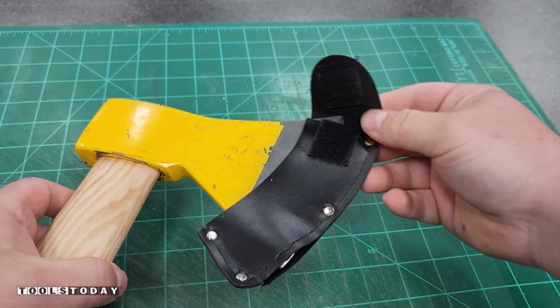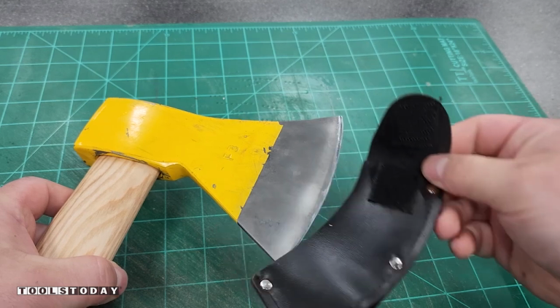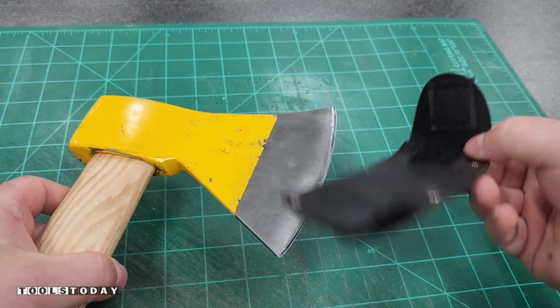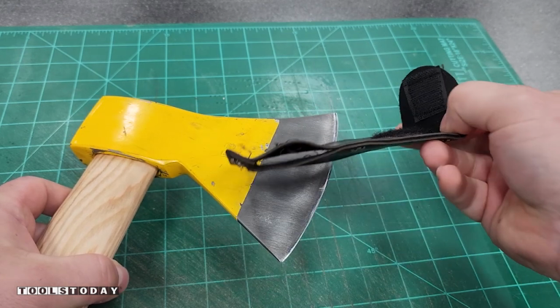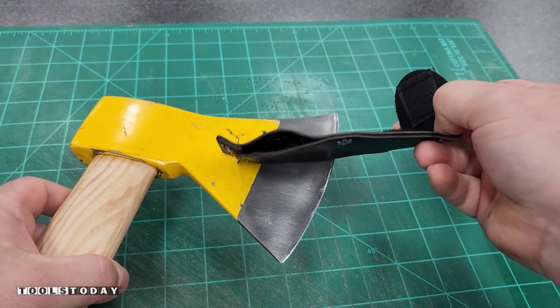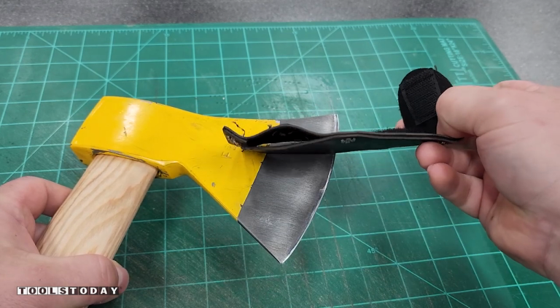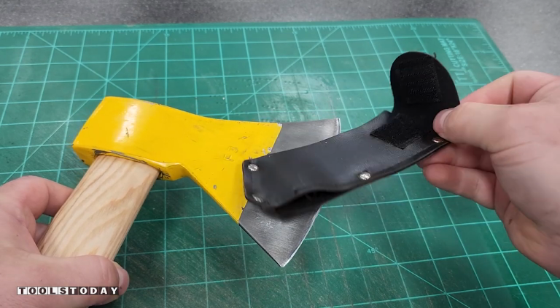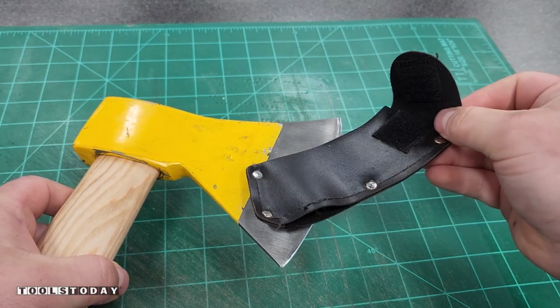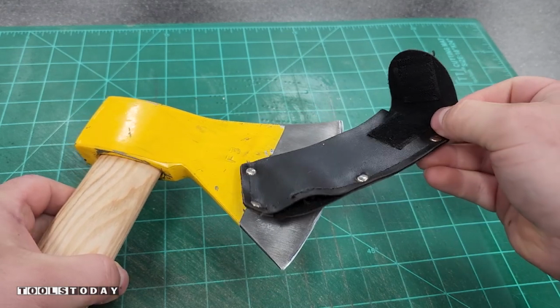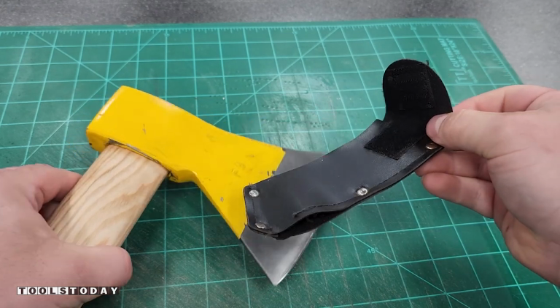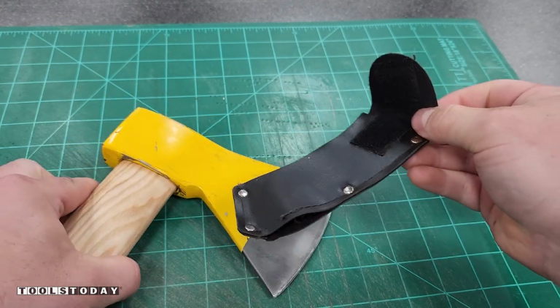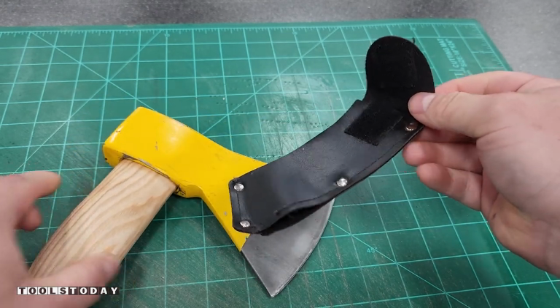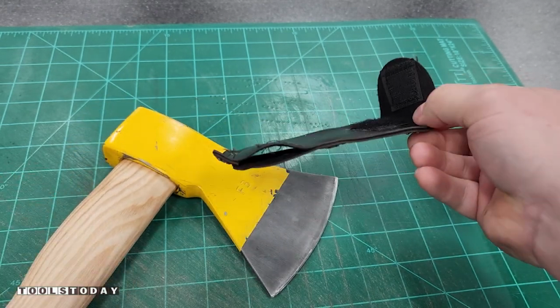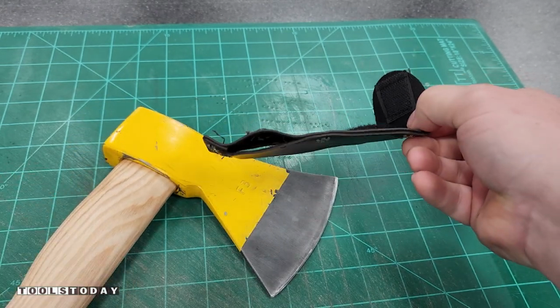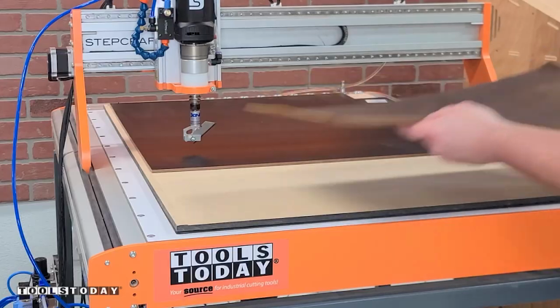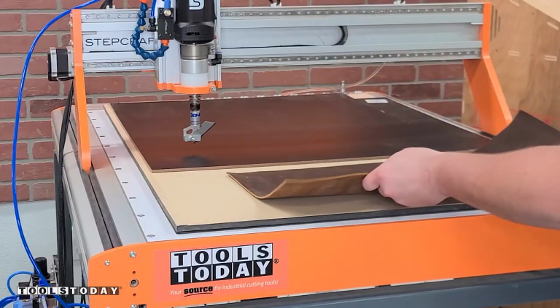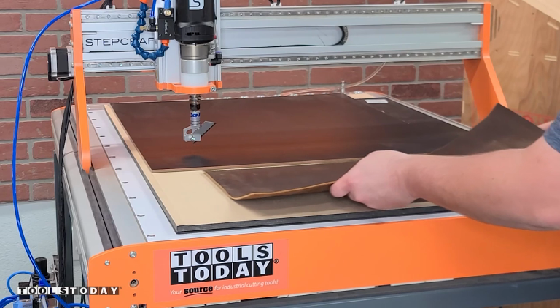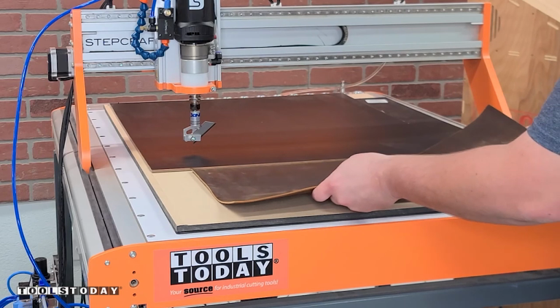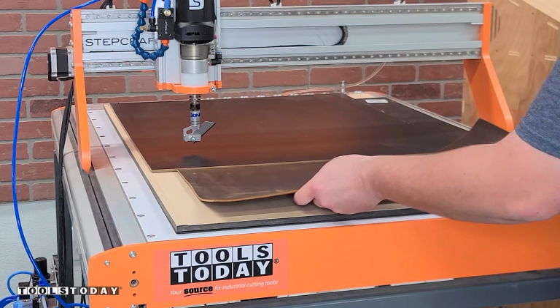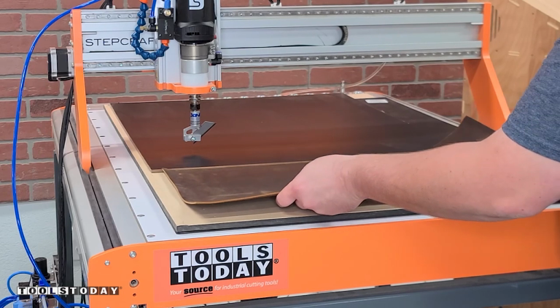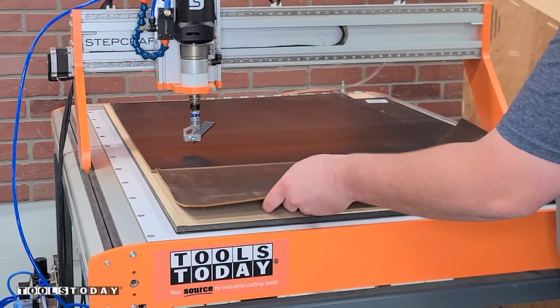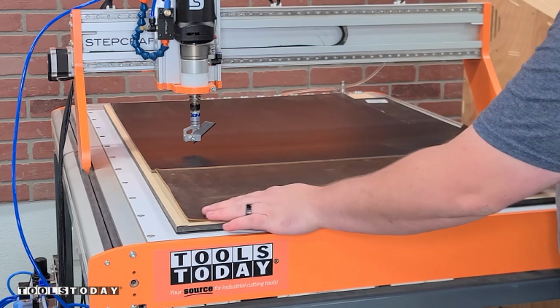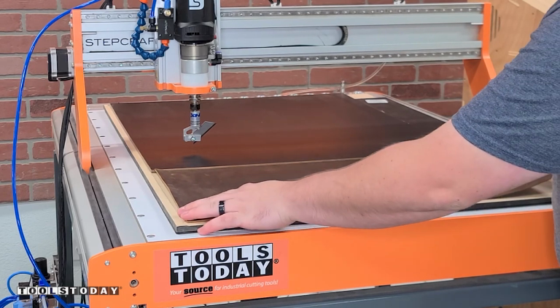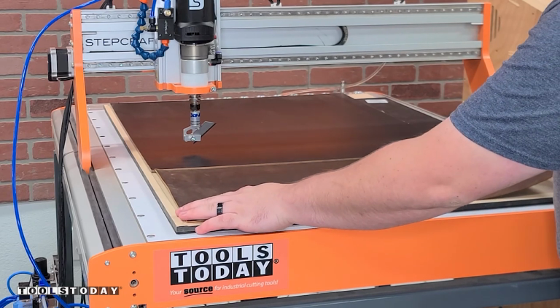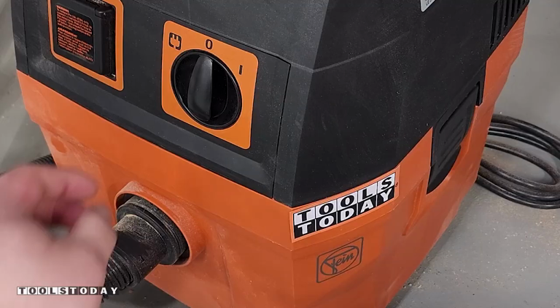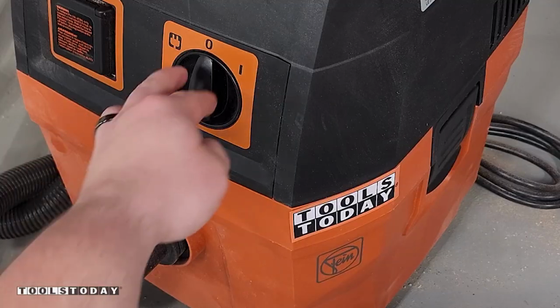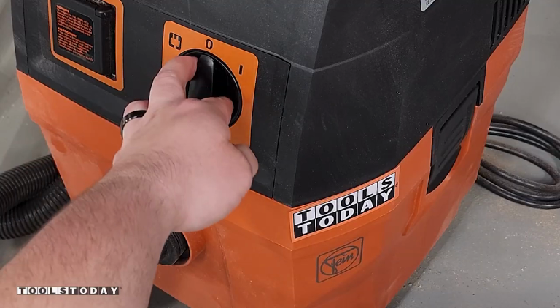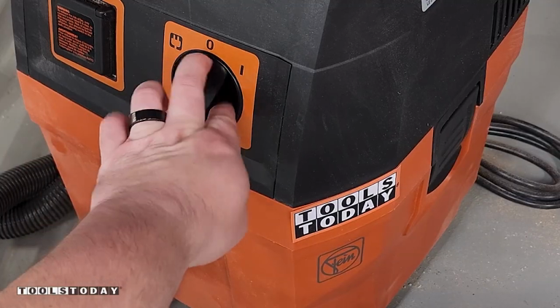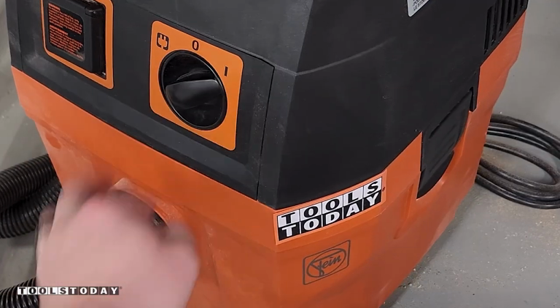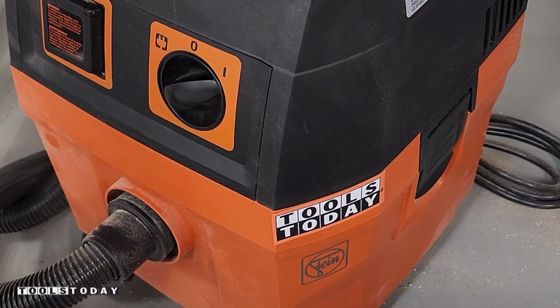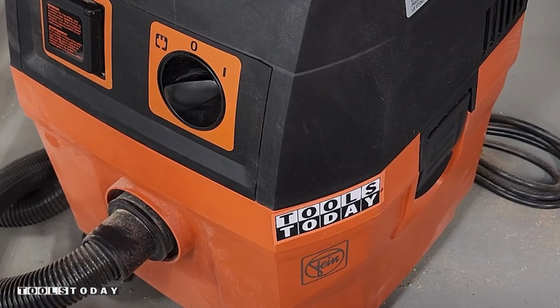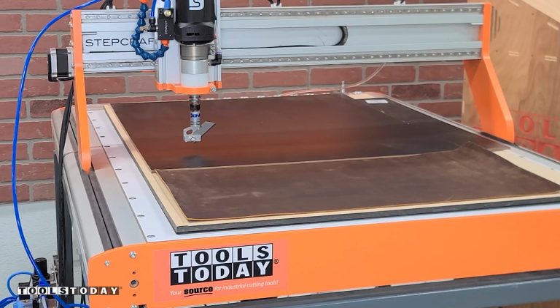I carry this hatchet out in the woods on our property every time I go out there, and the sheath for it has been completely ruined. So it's time to fix that today and make something a bit more proper for it.